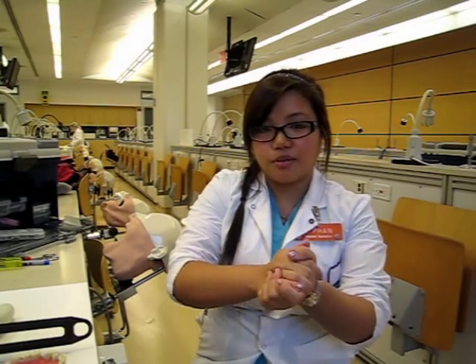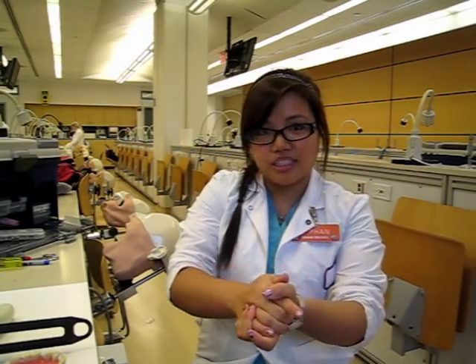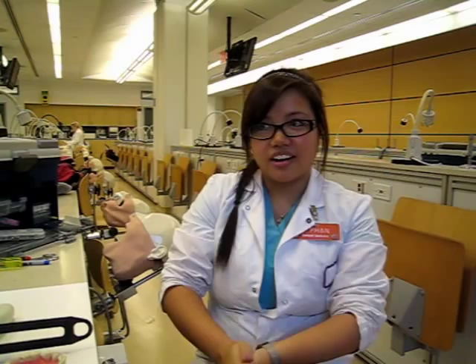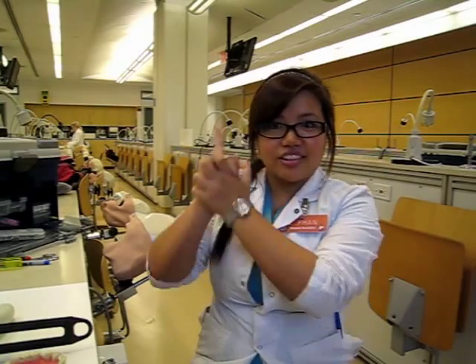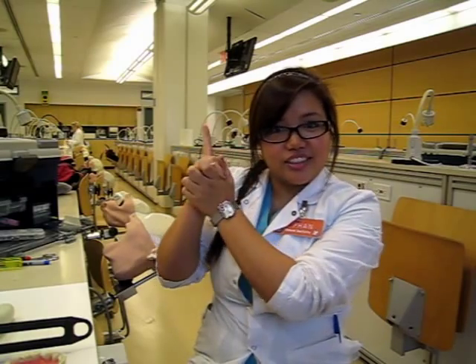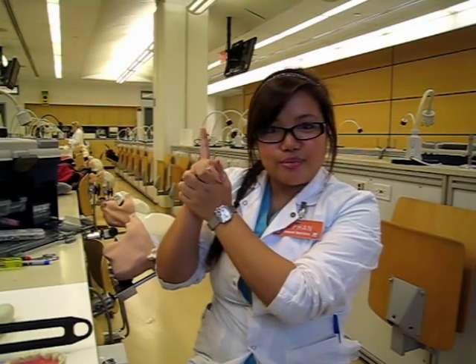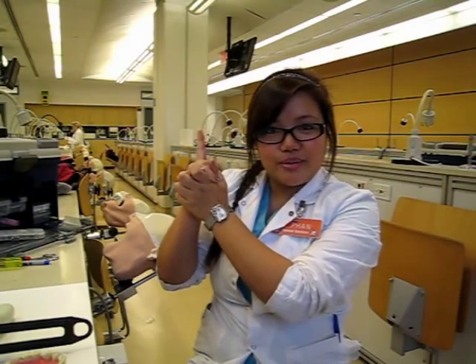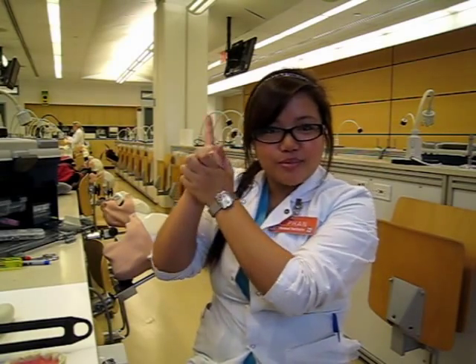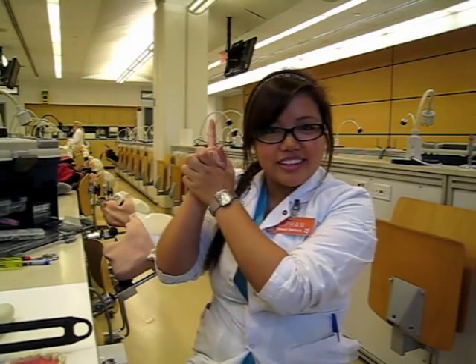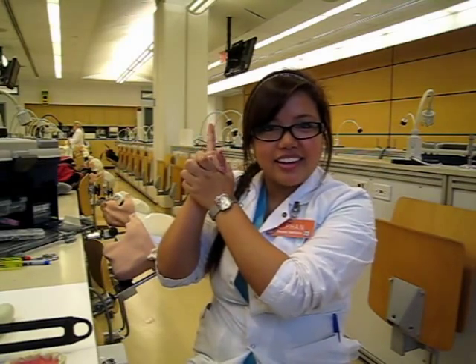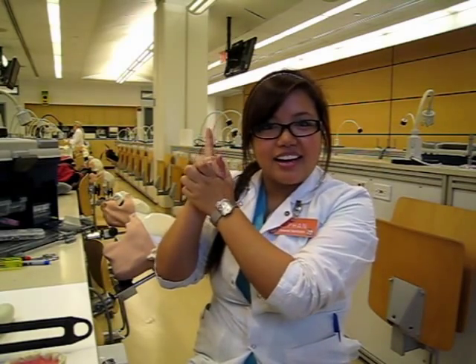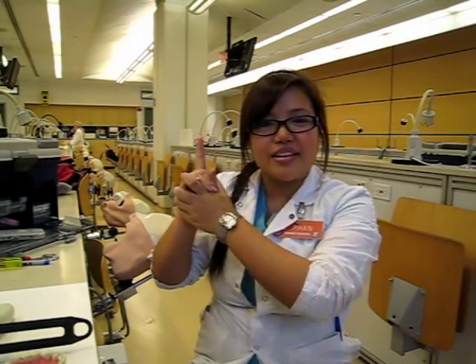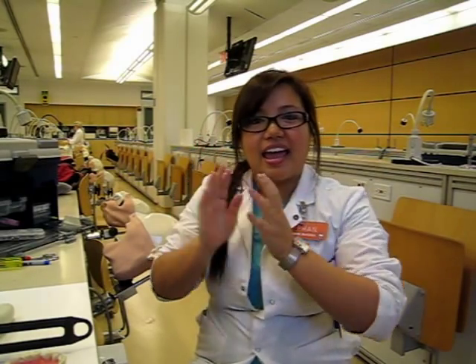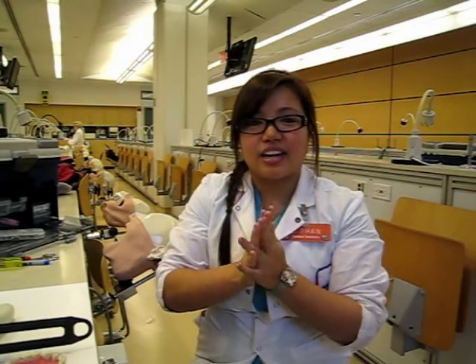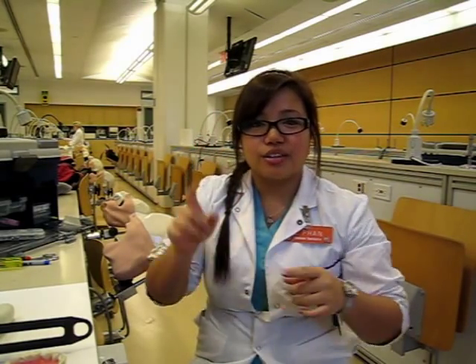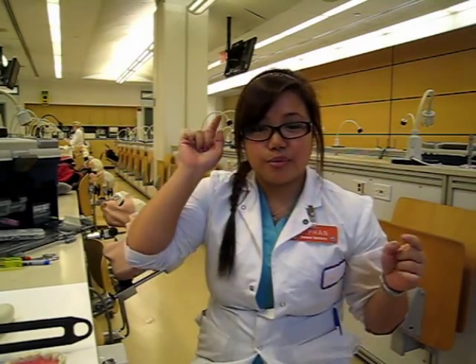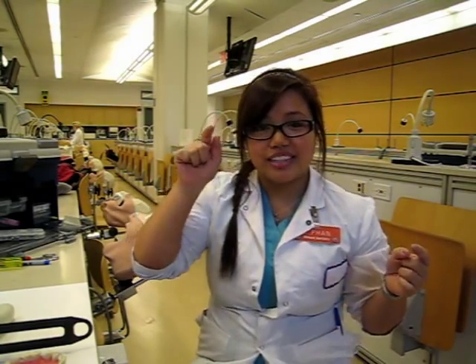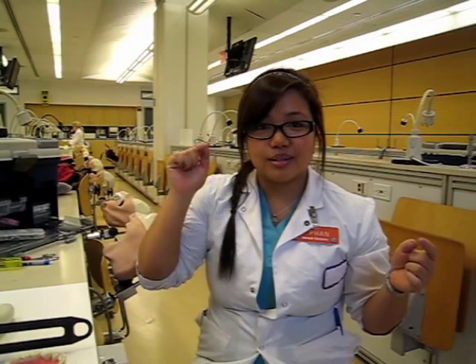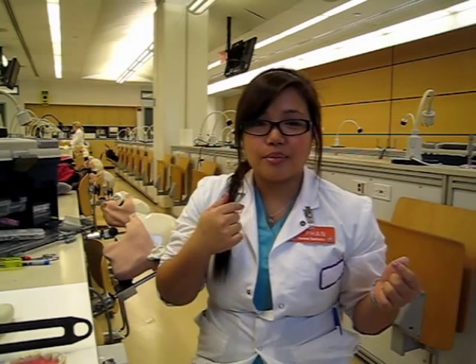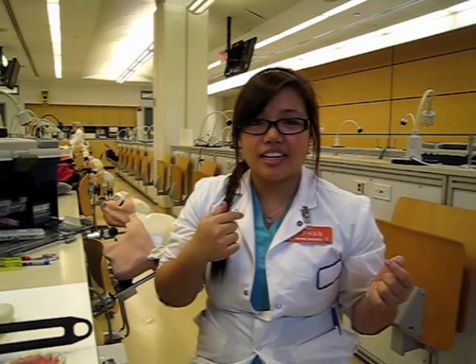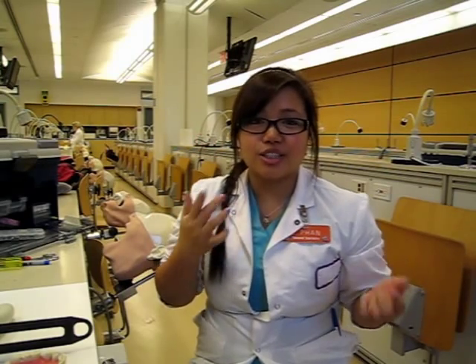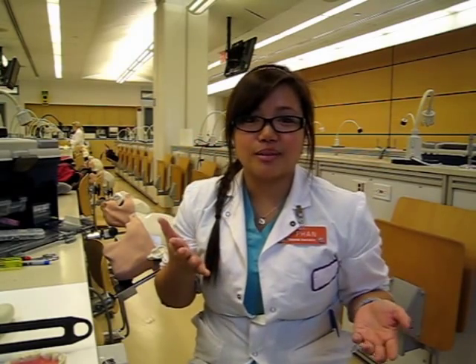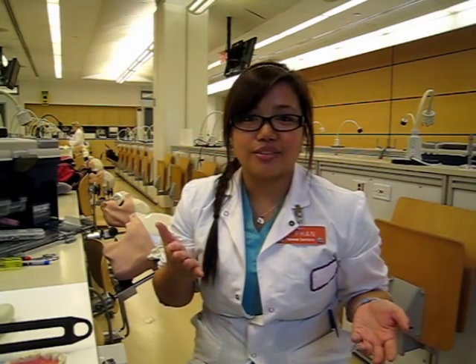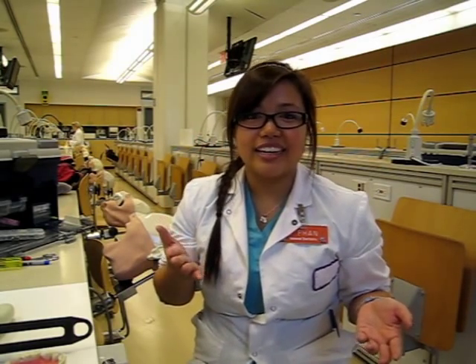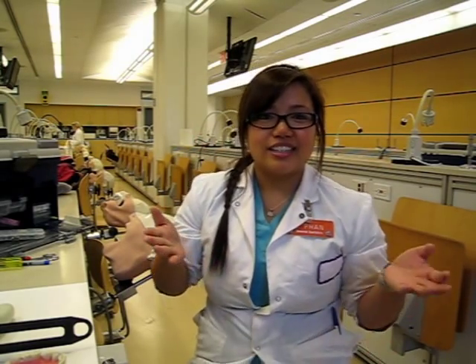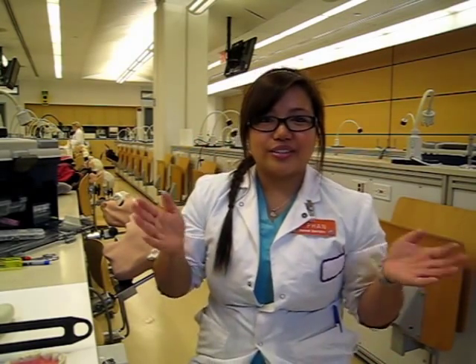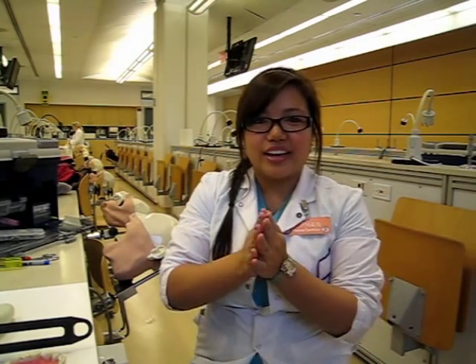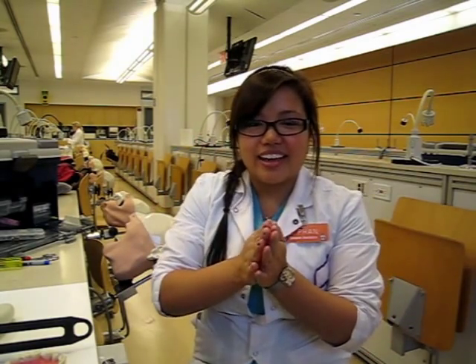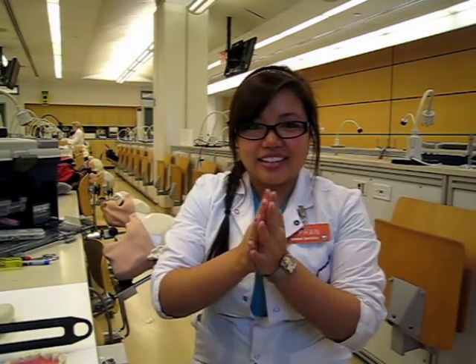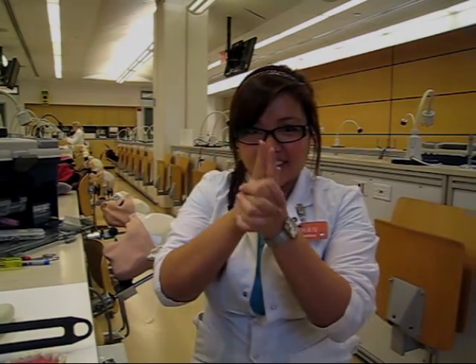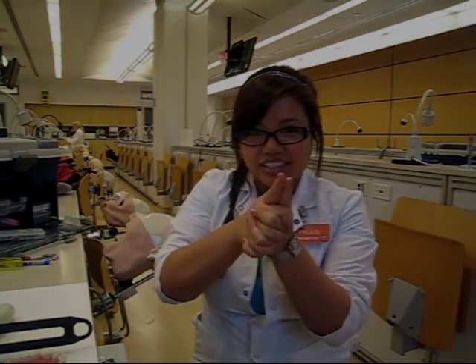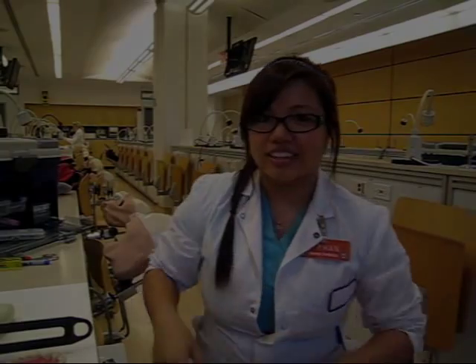Before we start, there's a little yellow button up here somewhere — go press it and subscribe to my channel and show me some love. So do that and let's get started.